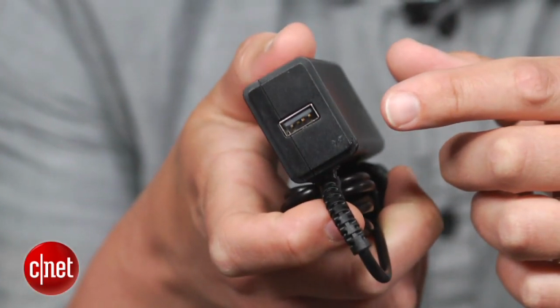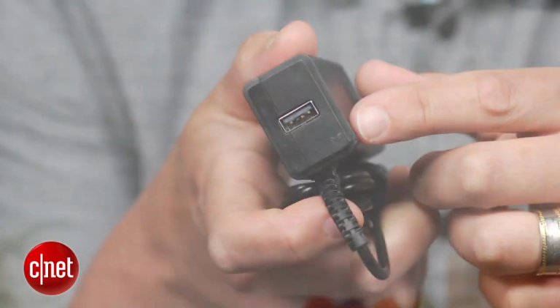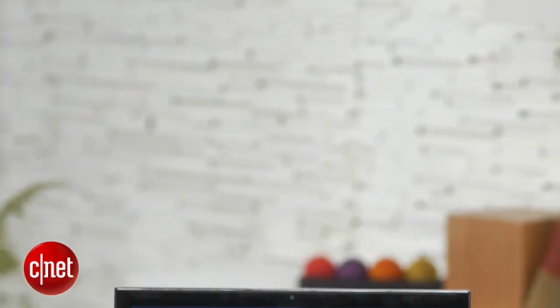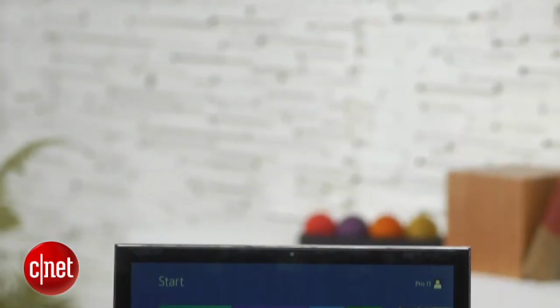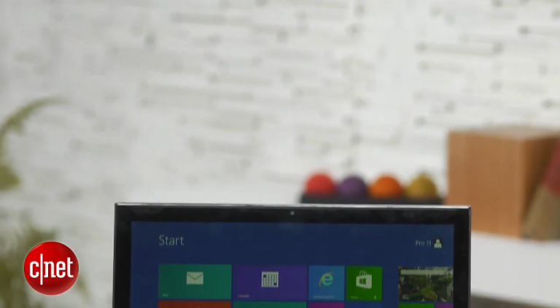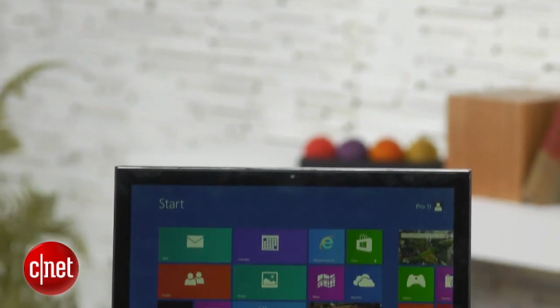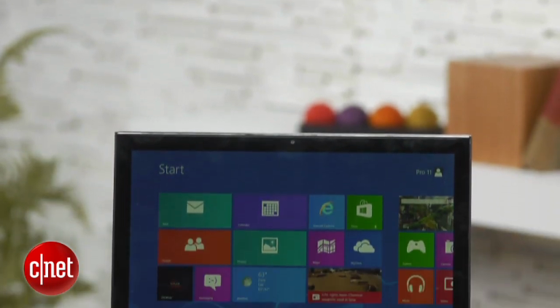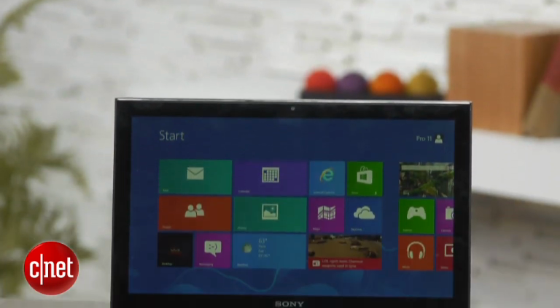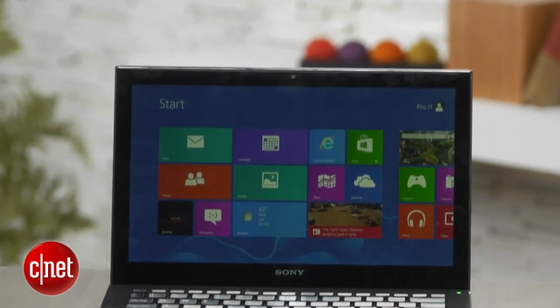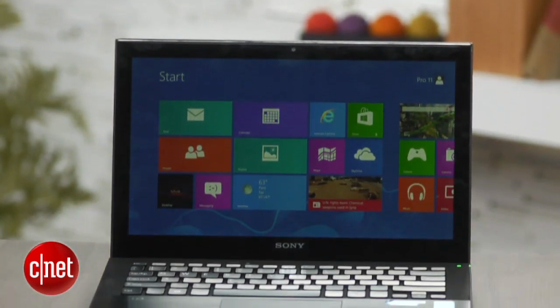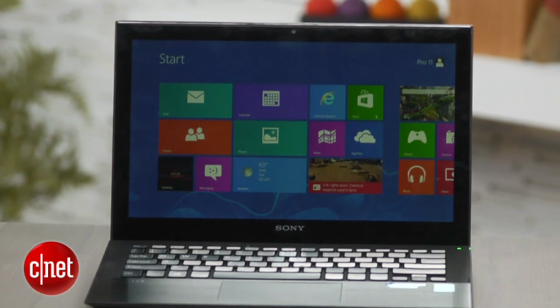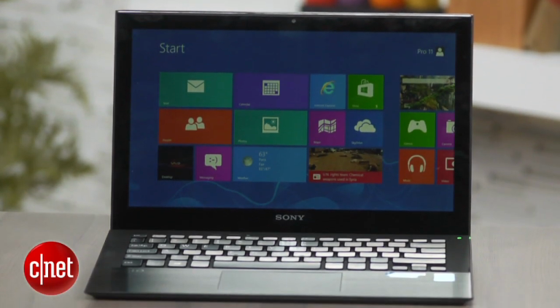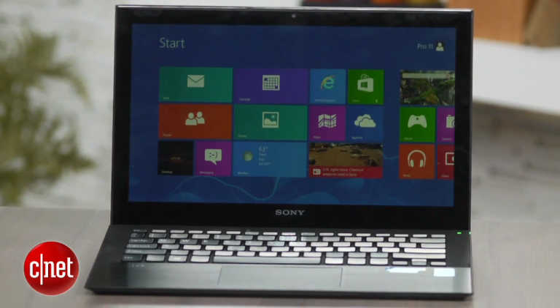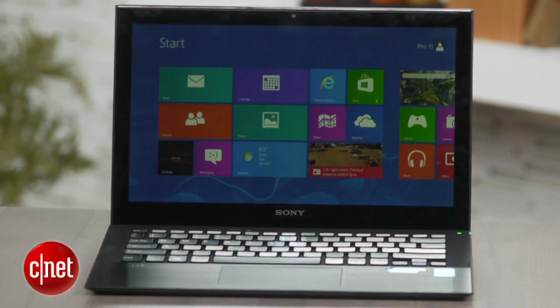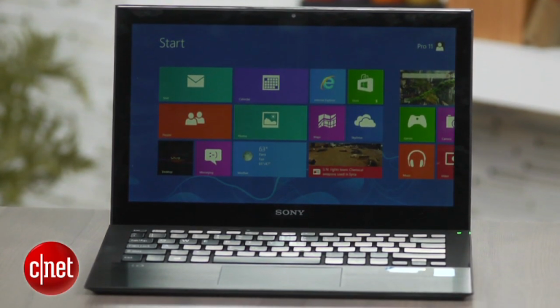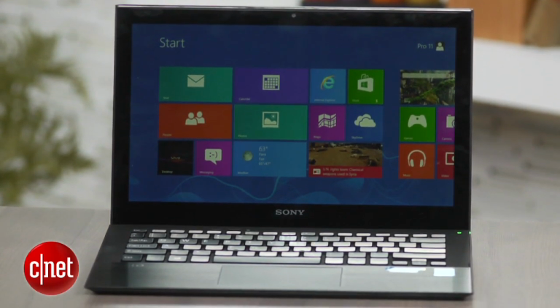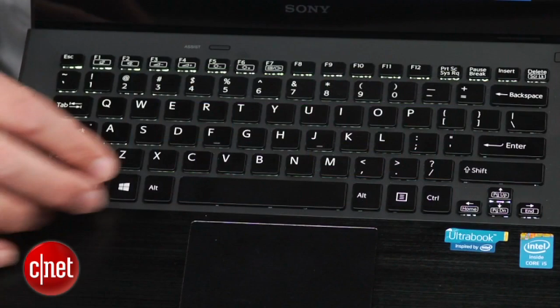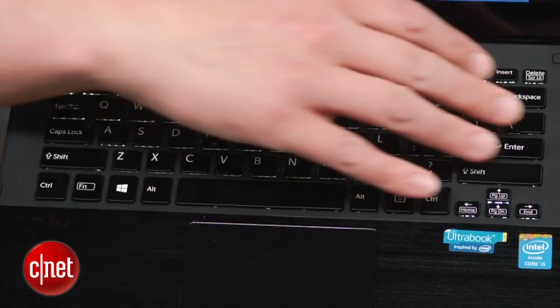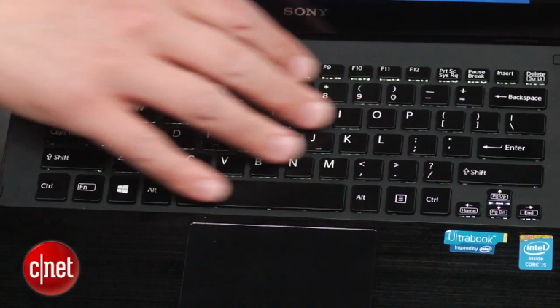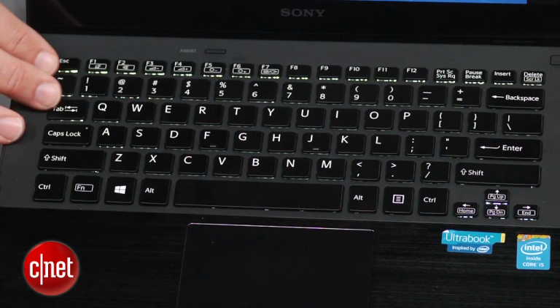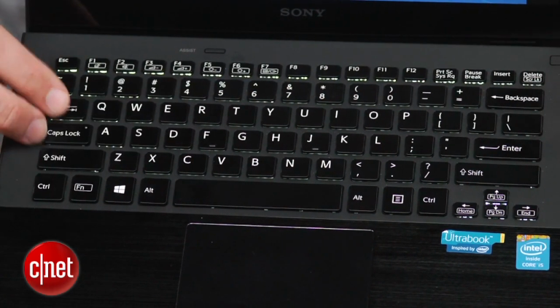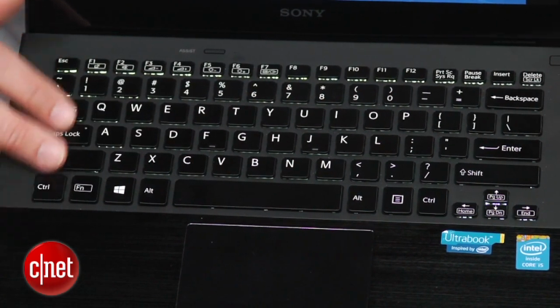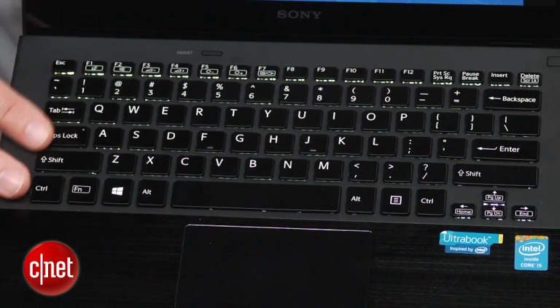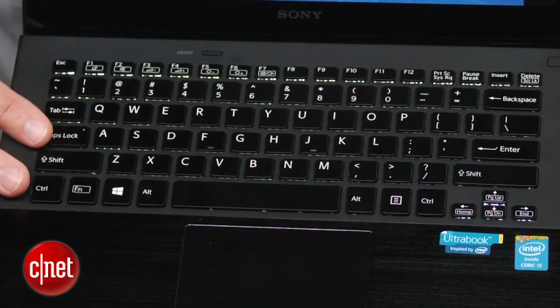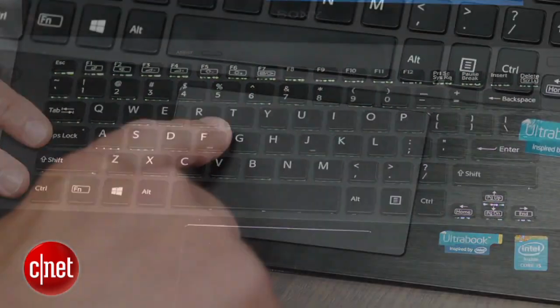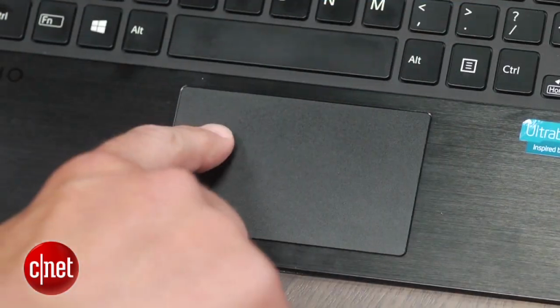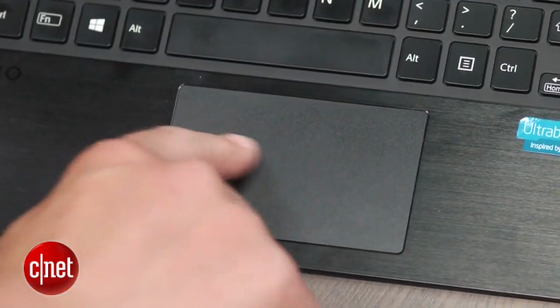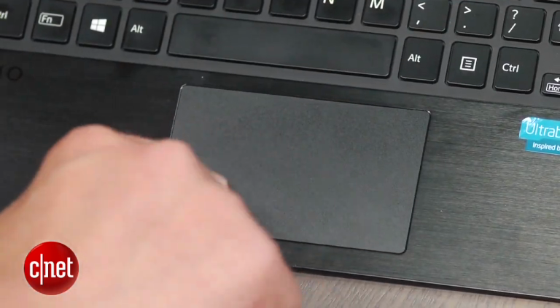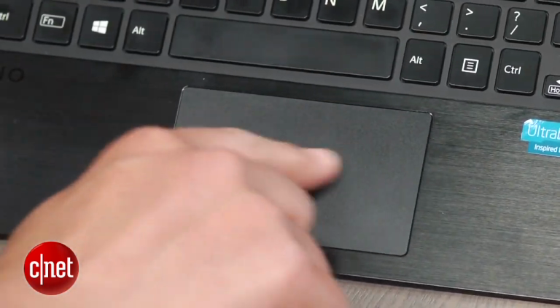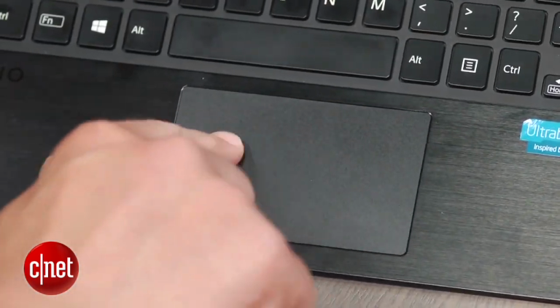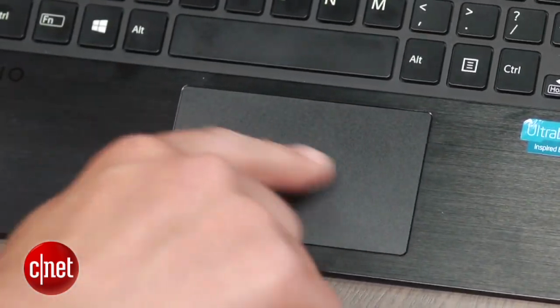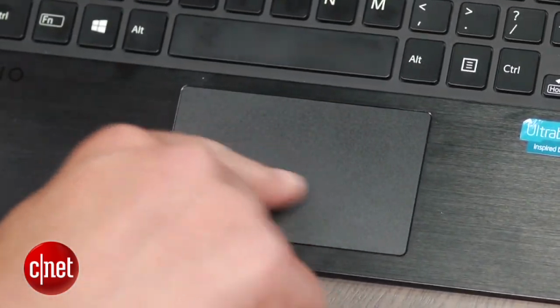Open the lid and you'll find a 1080p IPS touchscreen LCD, a backlit keyboard, and a fairly large clickpad, considering the size of the system.